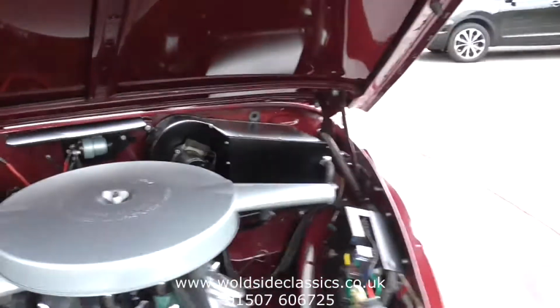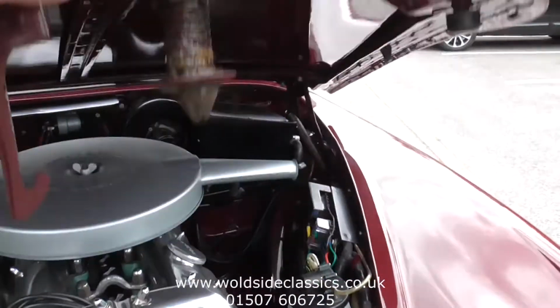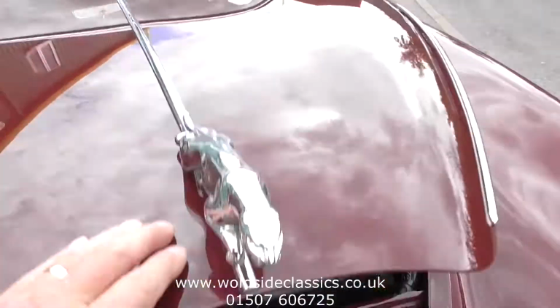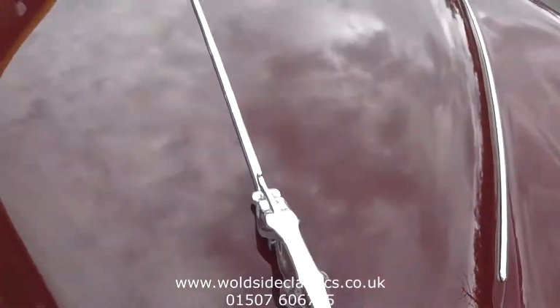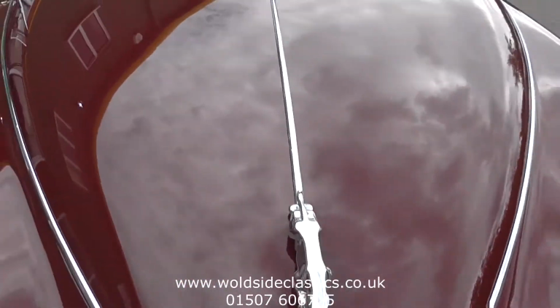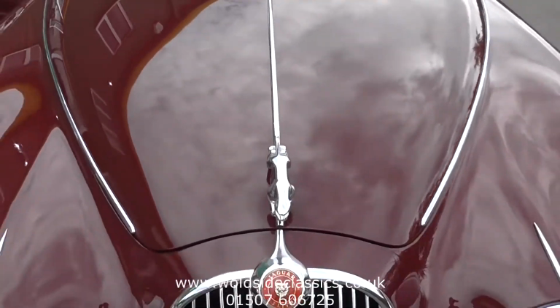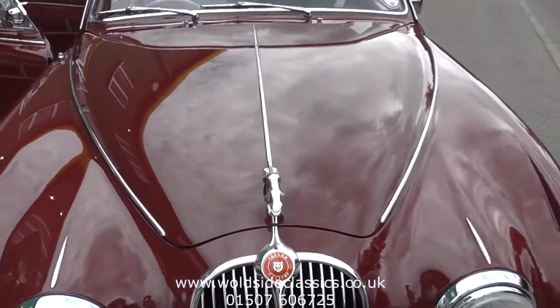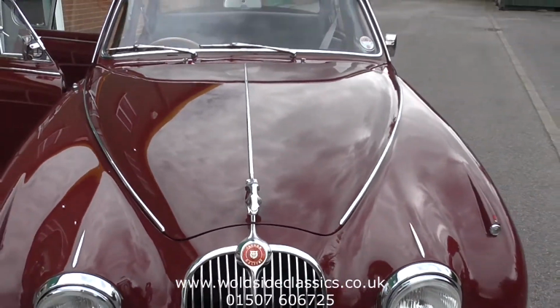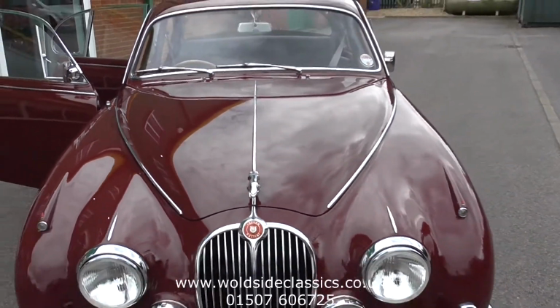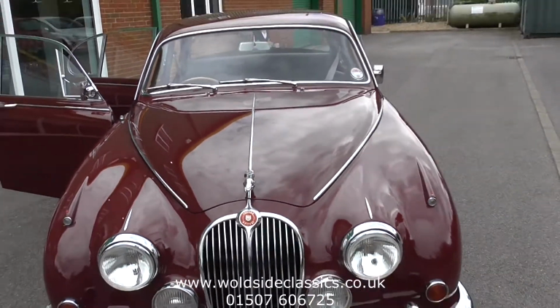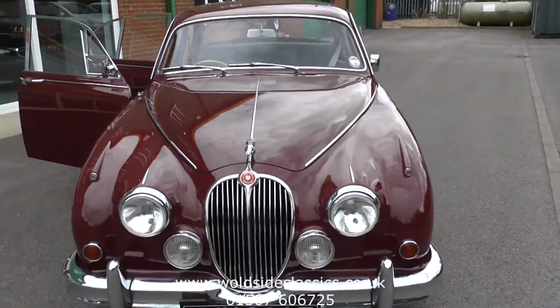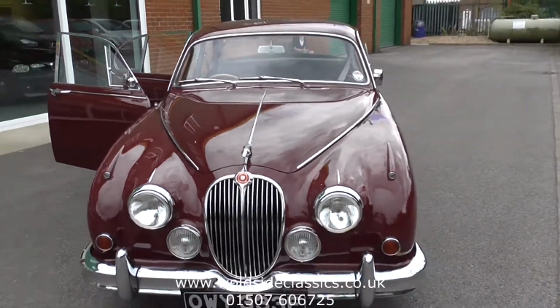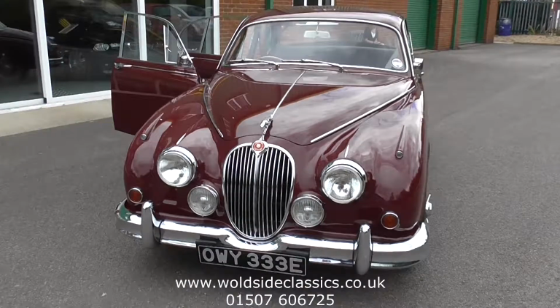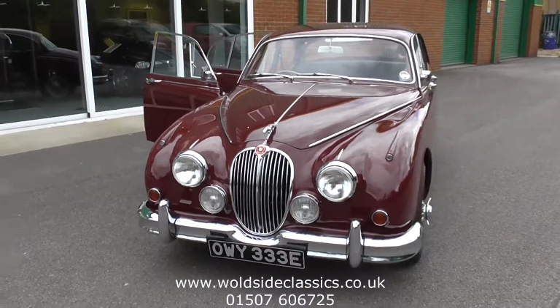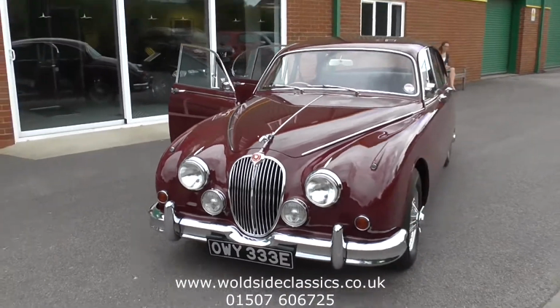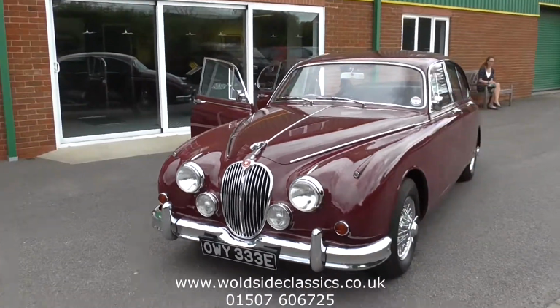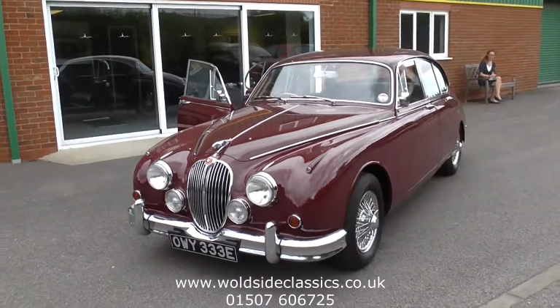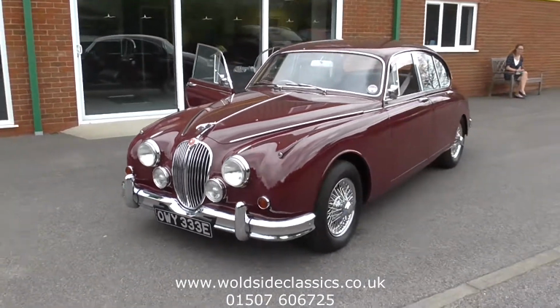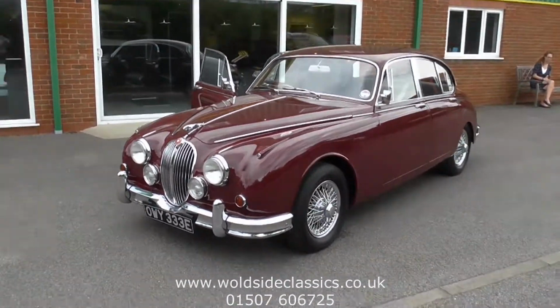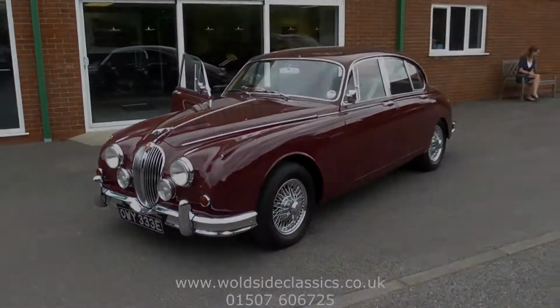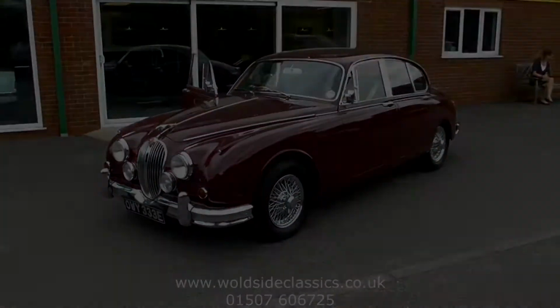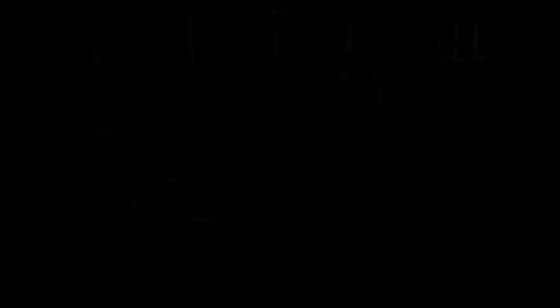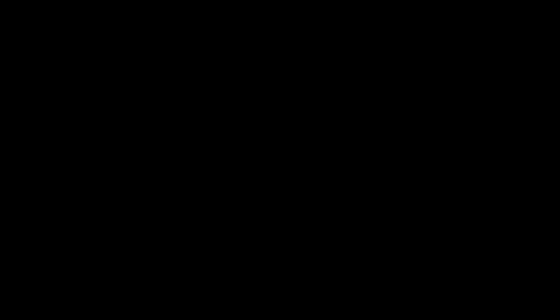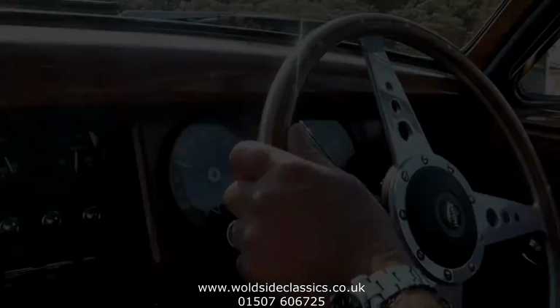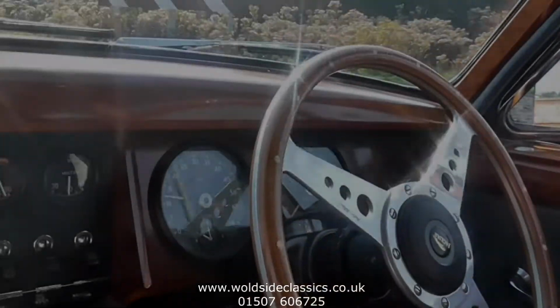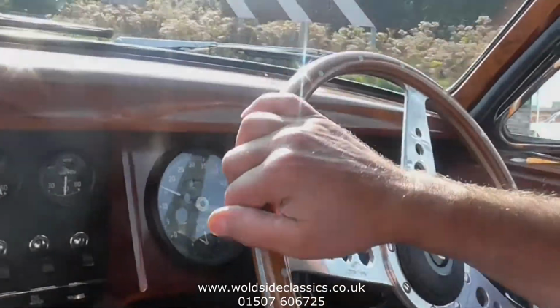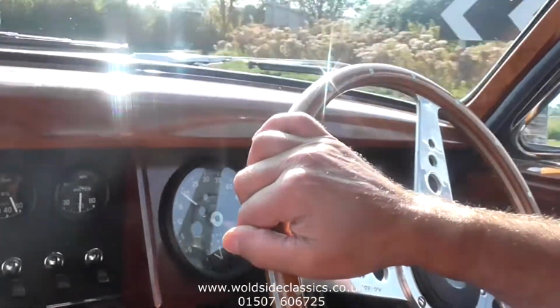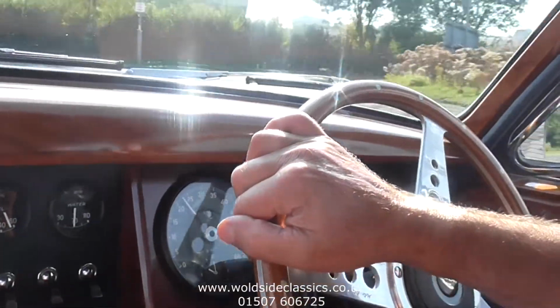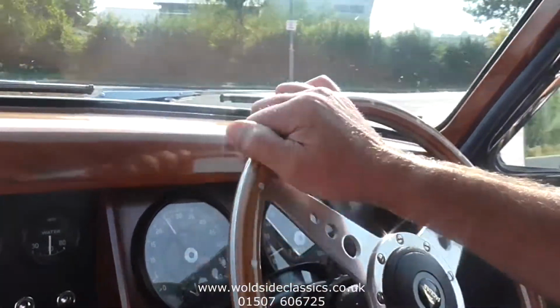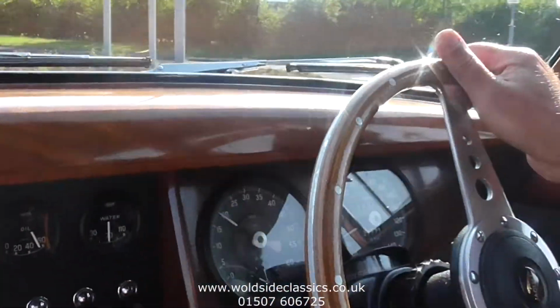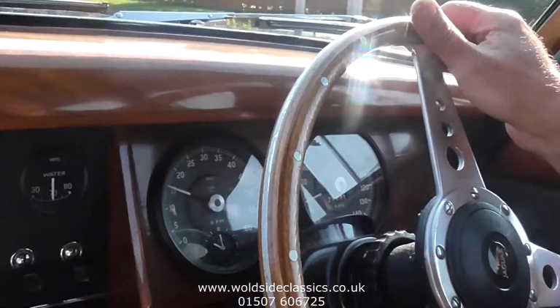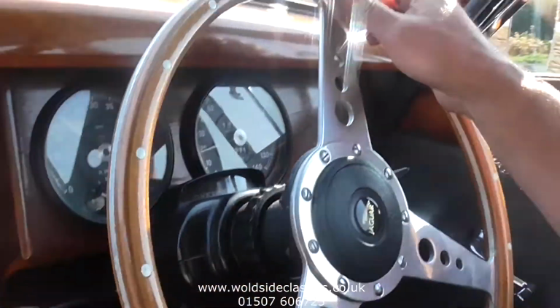So there we are — a 1967 Jaguar Mk2 3.4 manual with overdrive, ready to be enjoyed by its next owner. We'll just take you for a little drive on the road in this lovely Mk2 Jaguar.